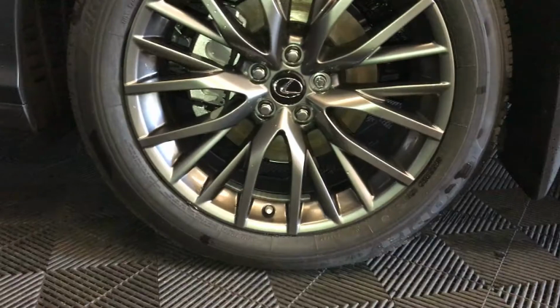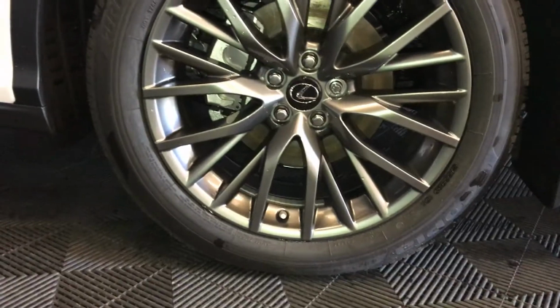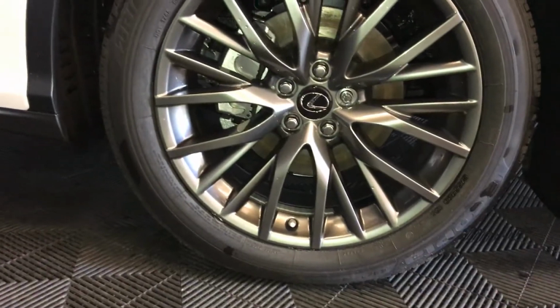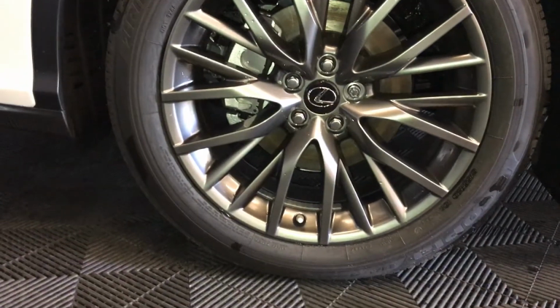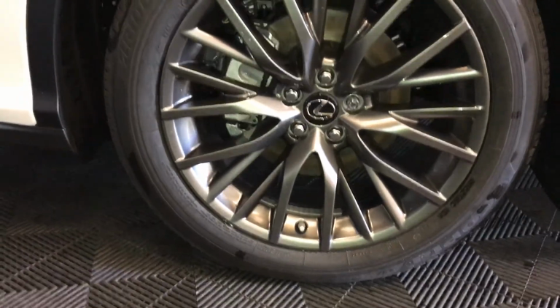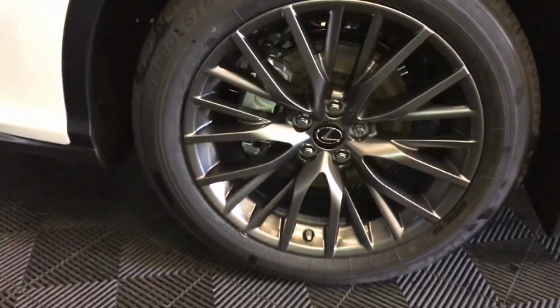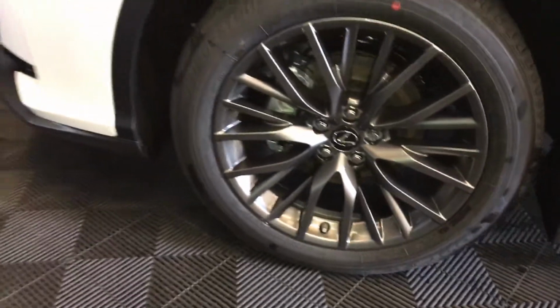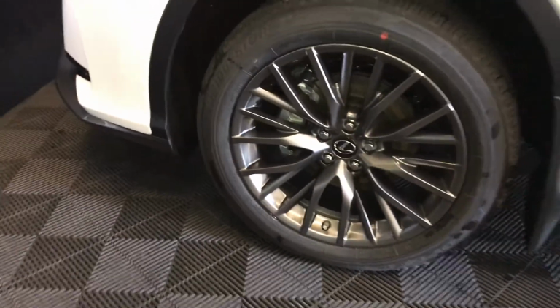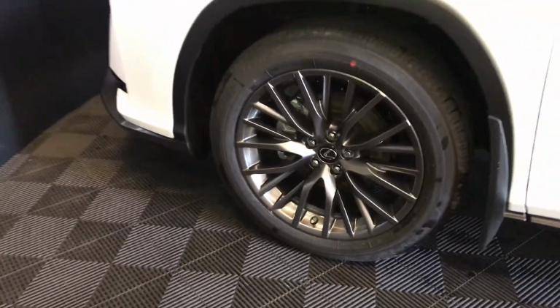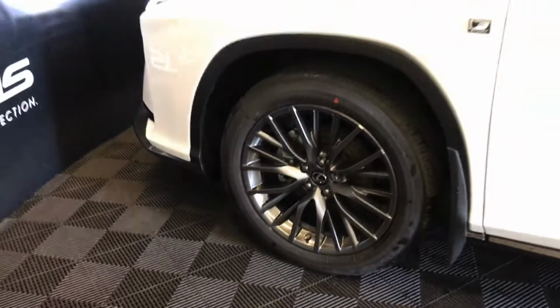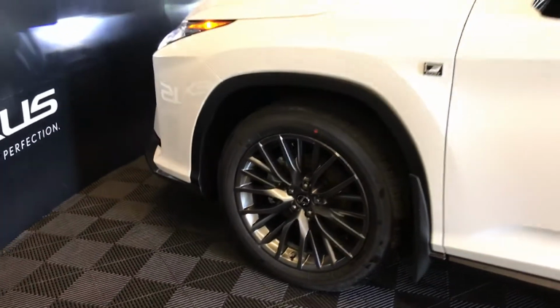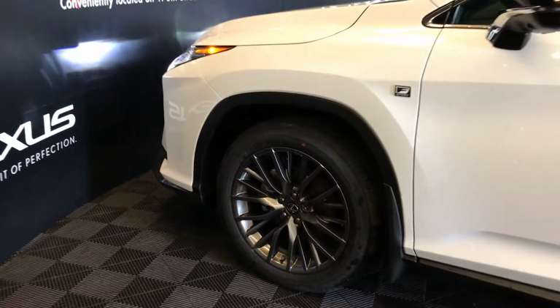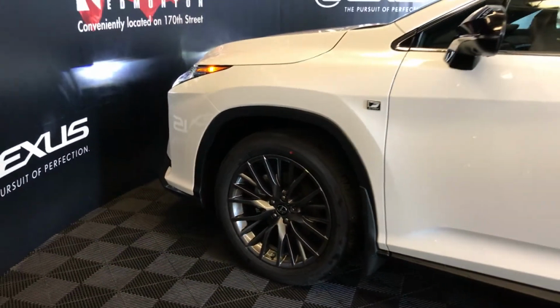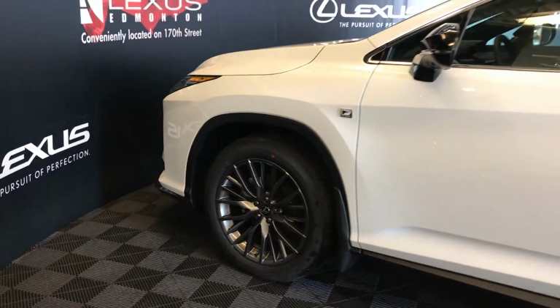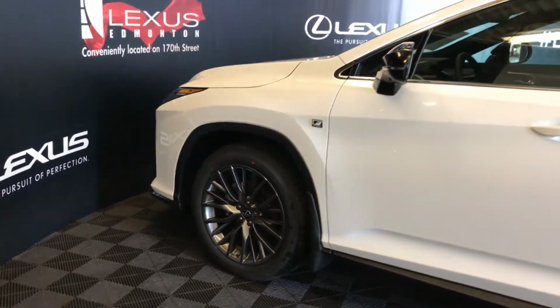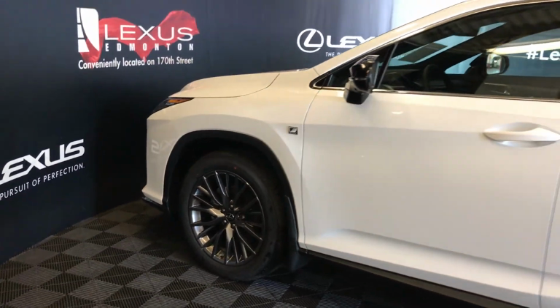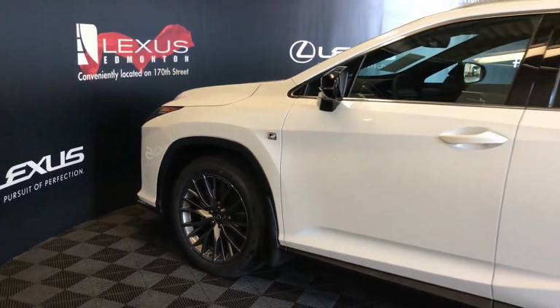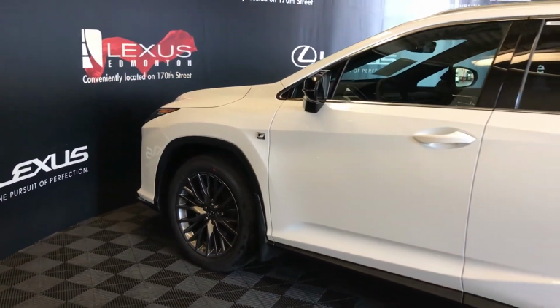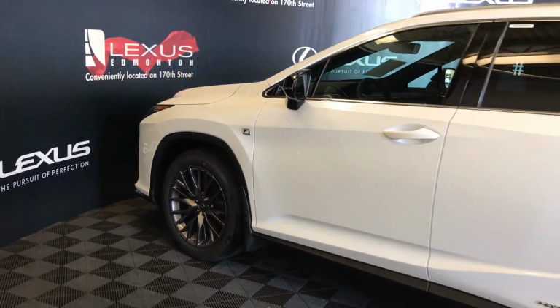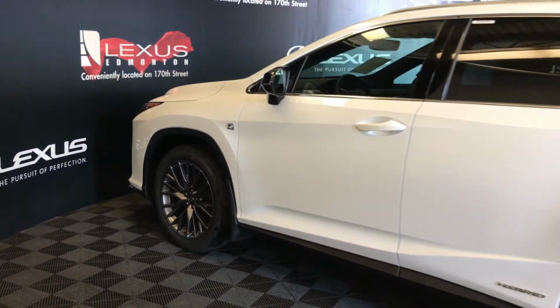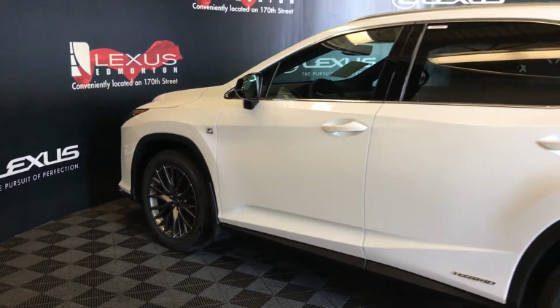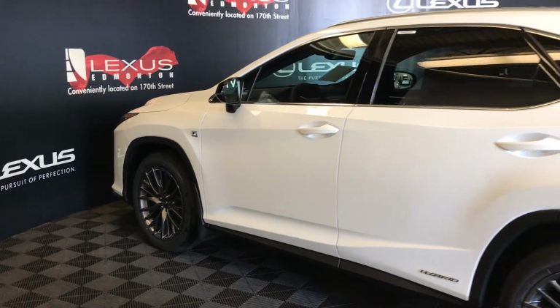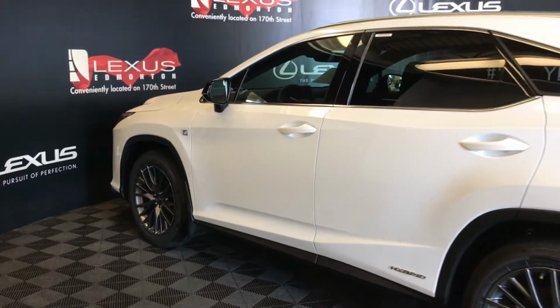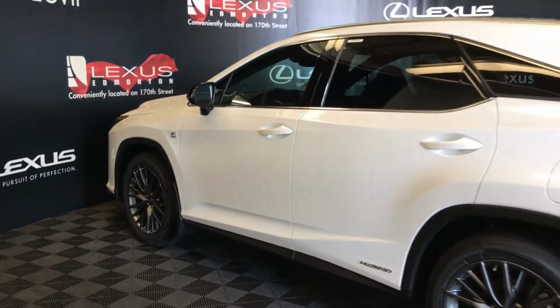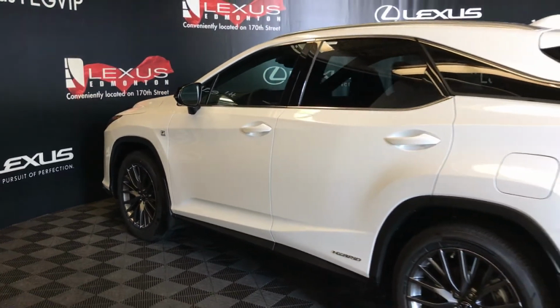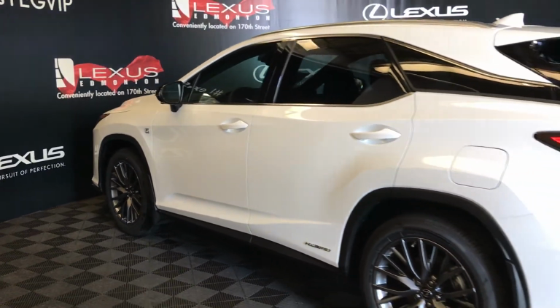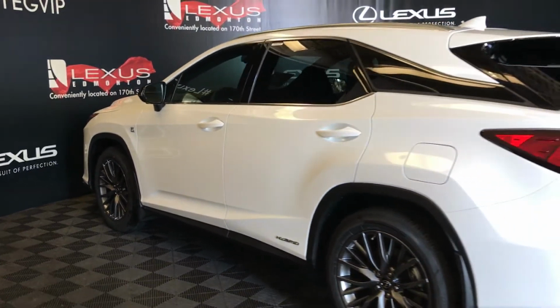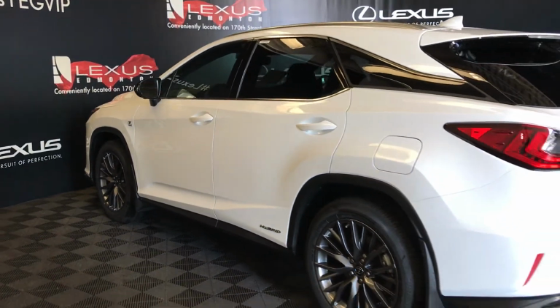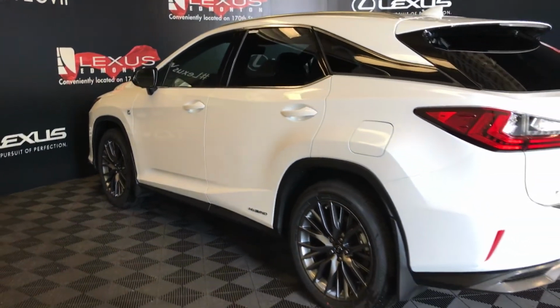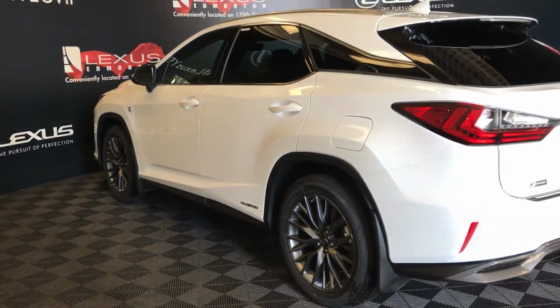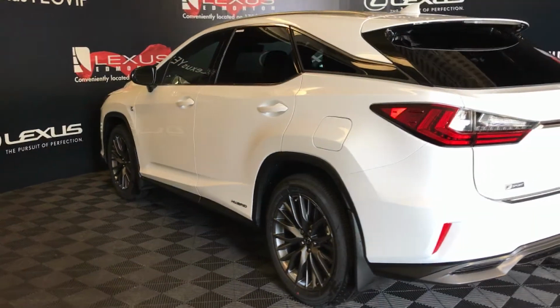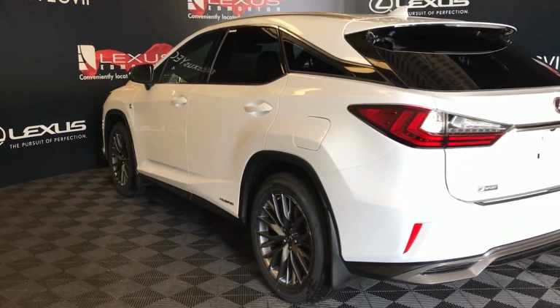20-inch alloy wheels with wheel locks, adaptive variable suspension, keyless entry with smart access, key lock prevention, rear cross traffic alert and braking system, roof rack lip spoiler, tucked underneath is a rear wiper.